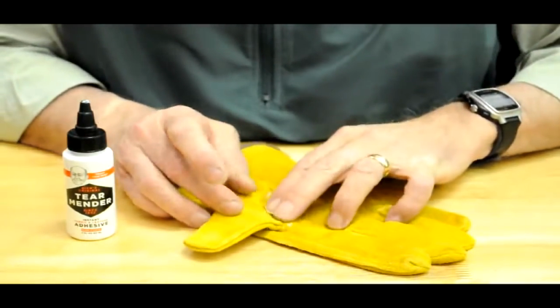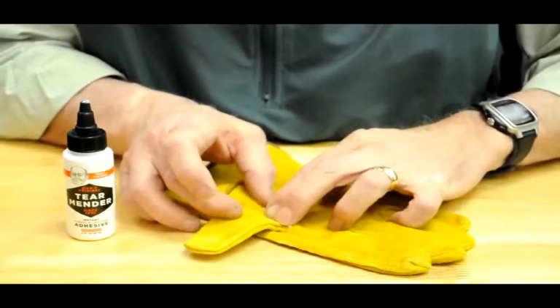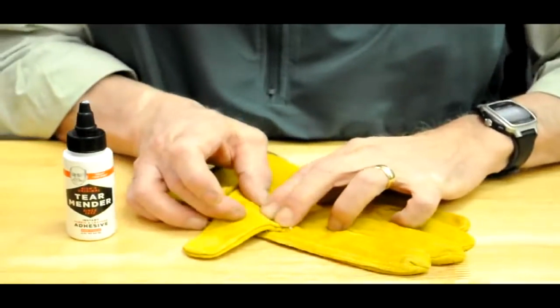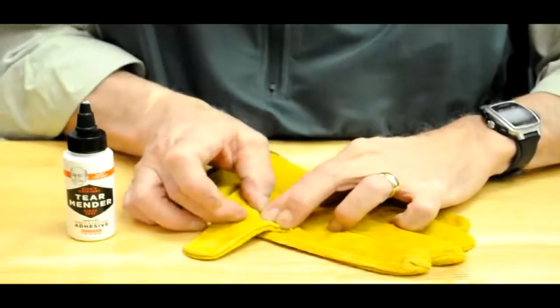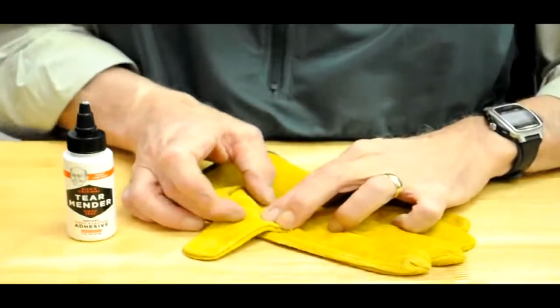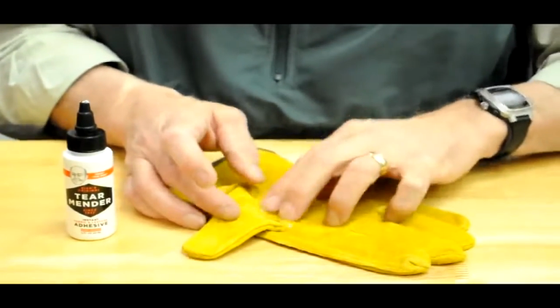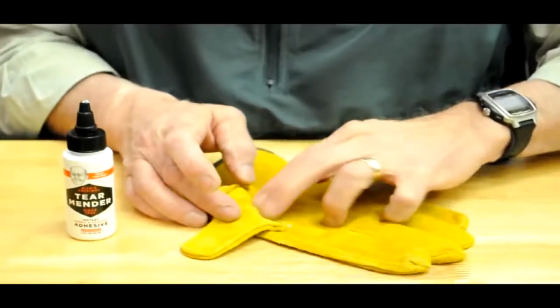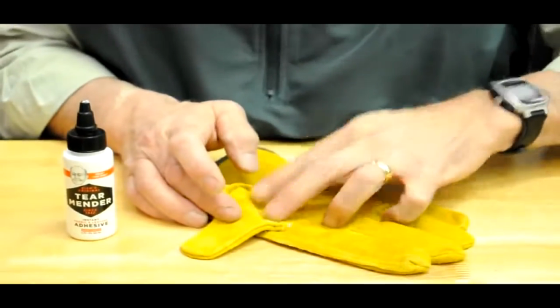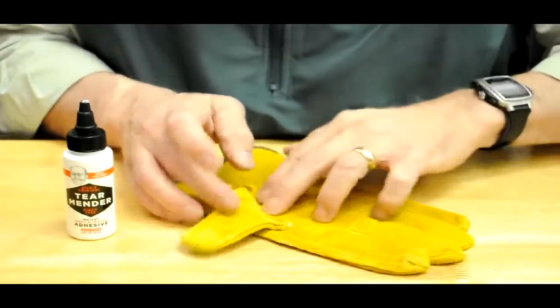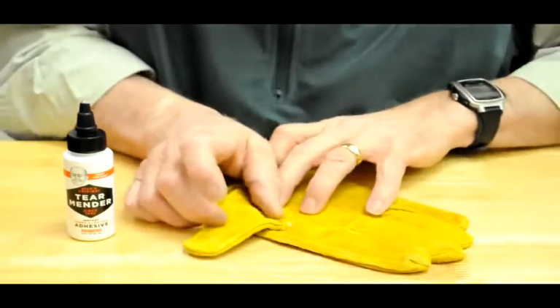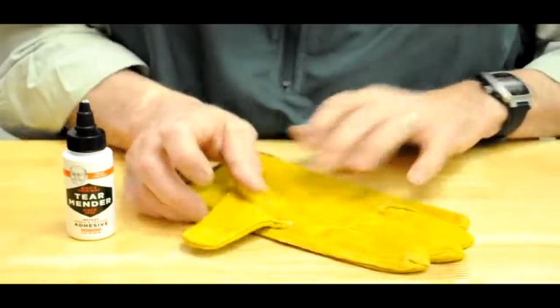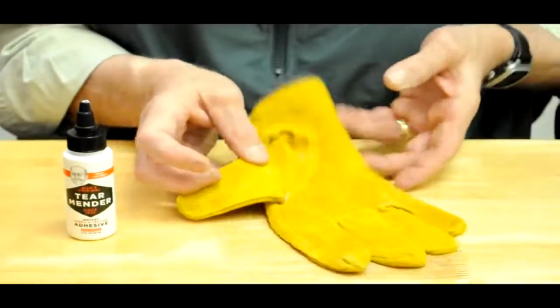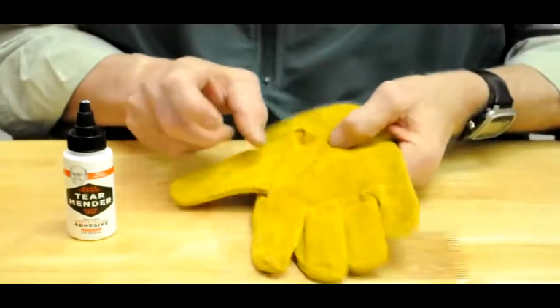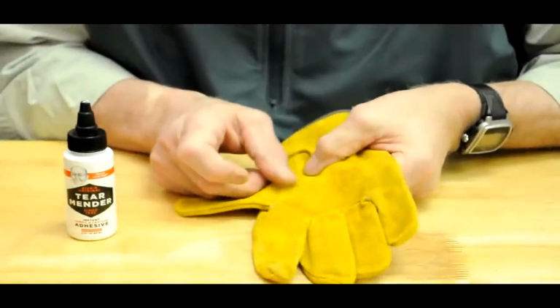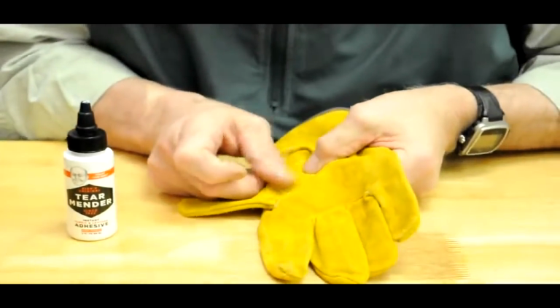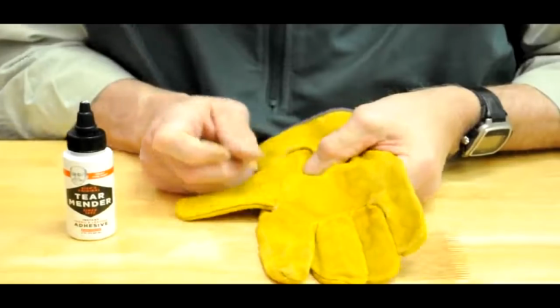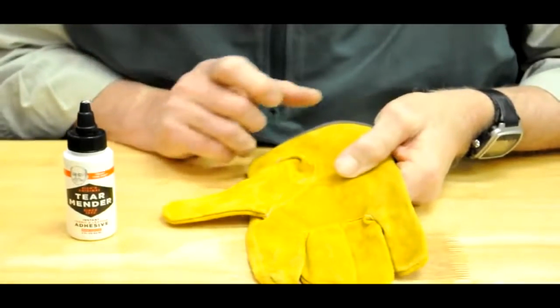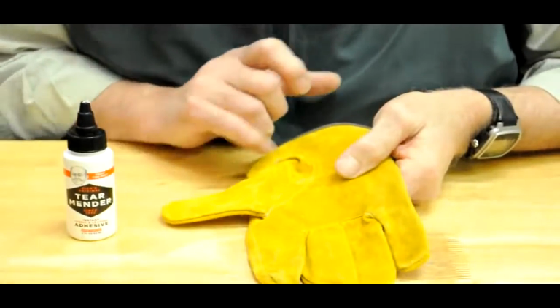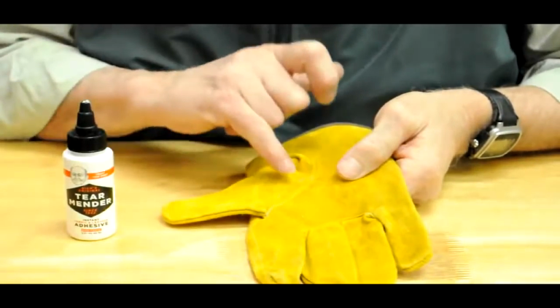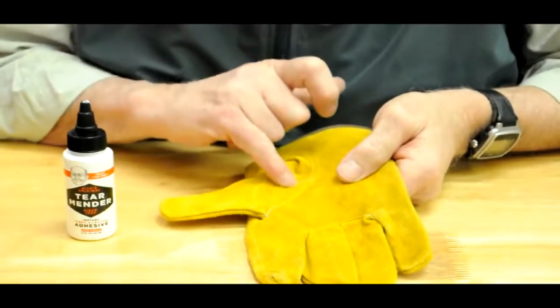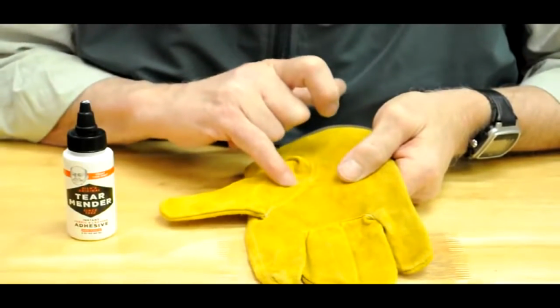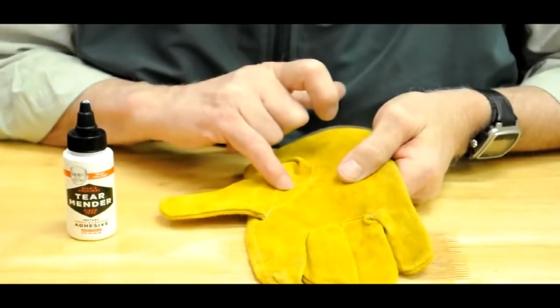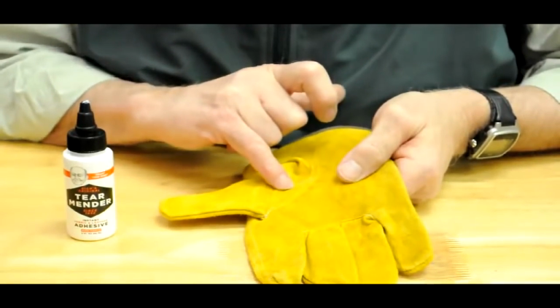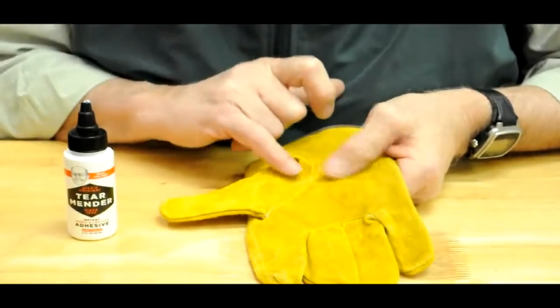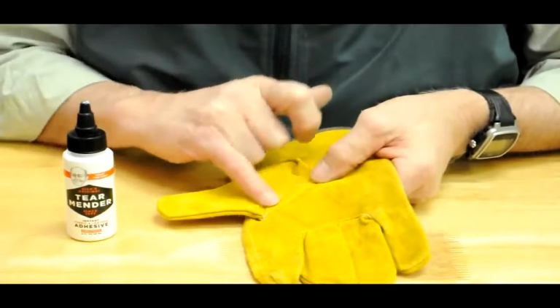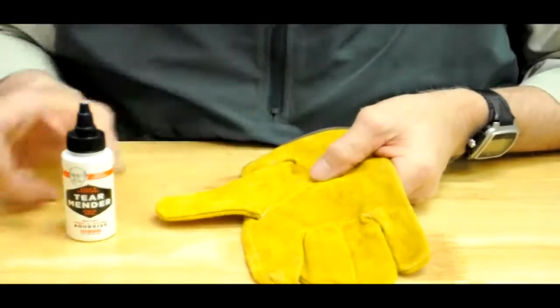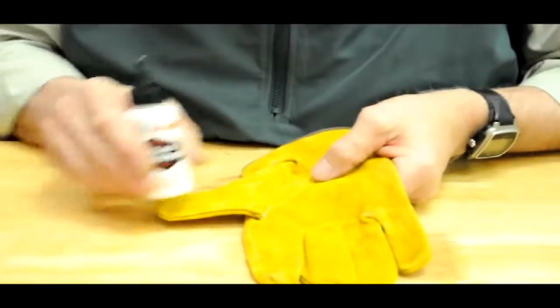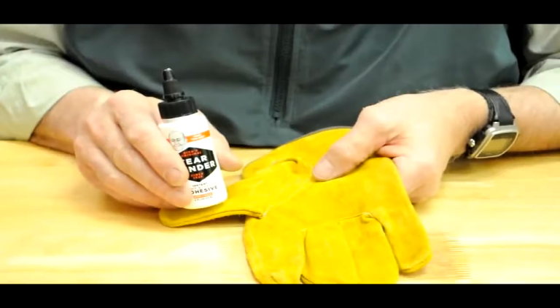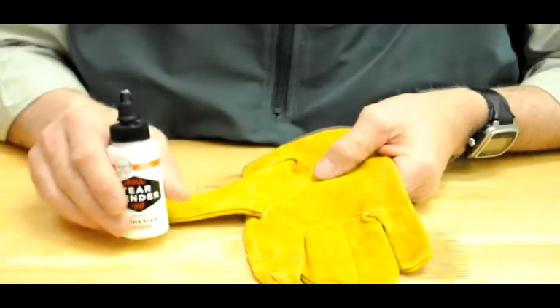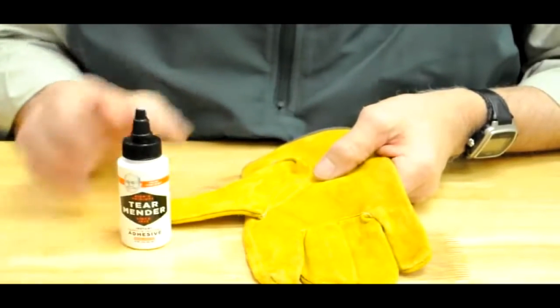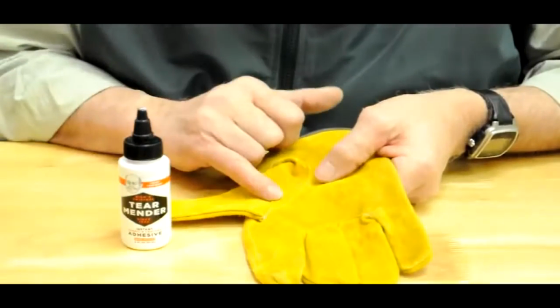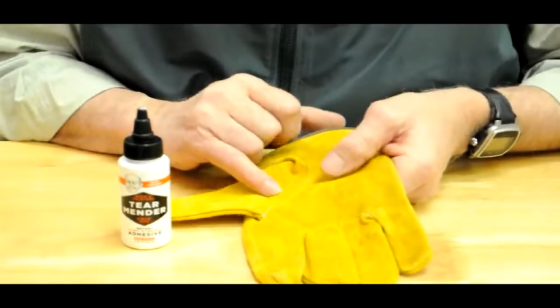Press it down, and without needle and thread, you've got a permanent, durable, long-lasting repair that'll stand the wear and tear of a work glove. It's Tear Mender's answer to an everyday need.